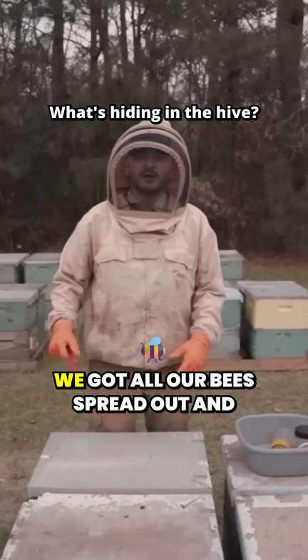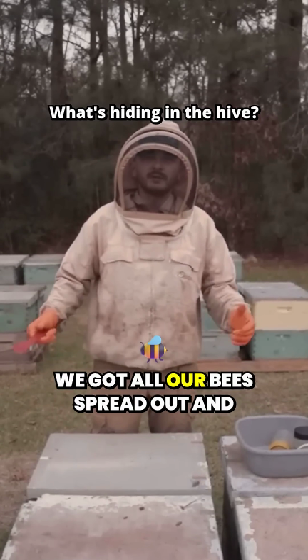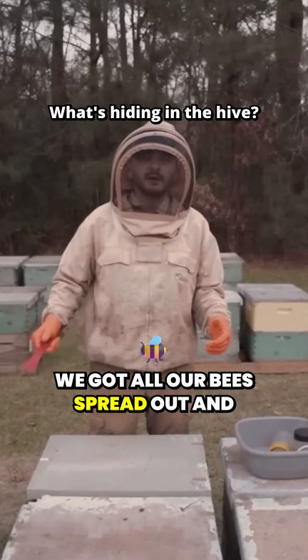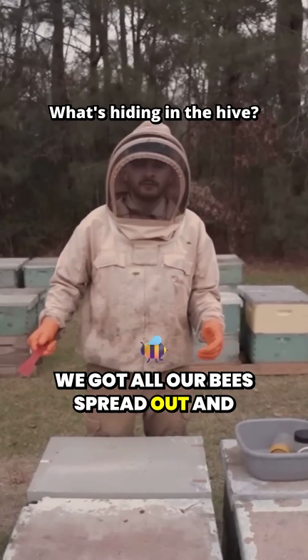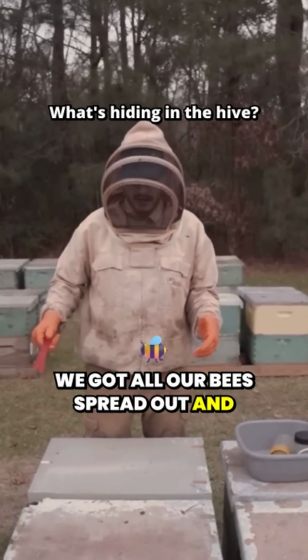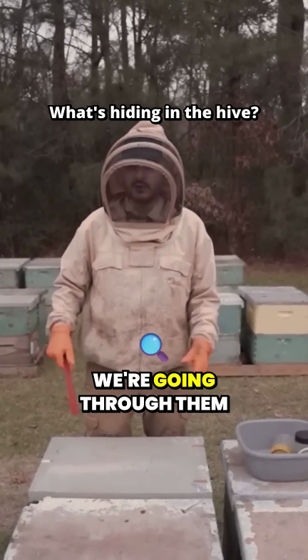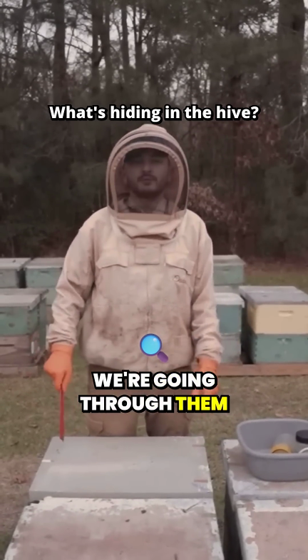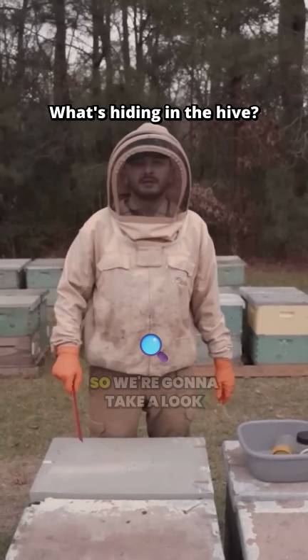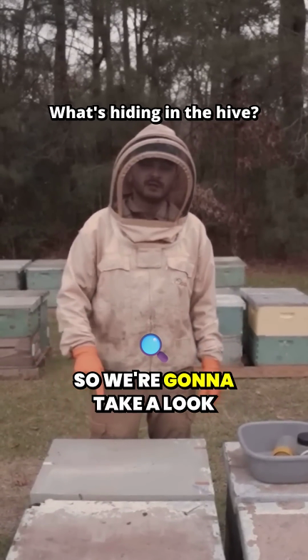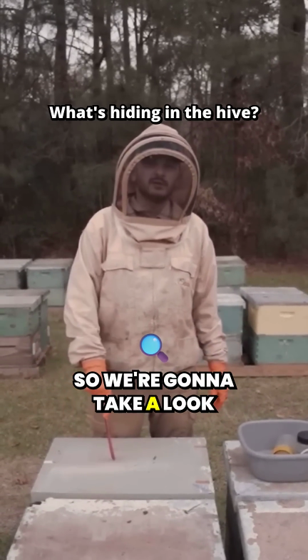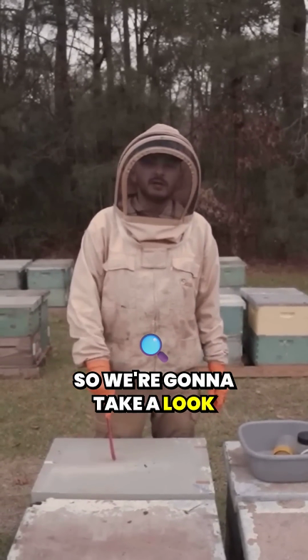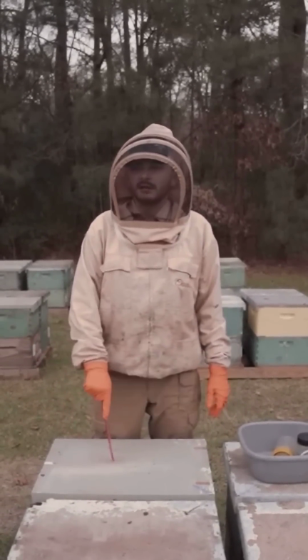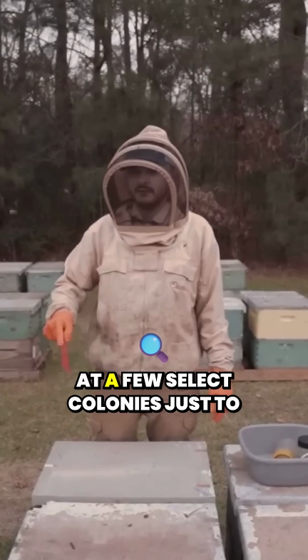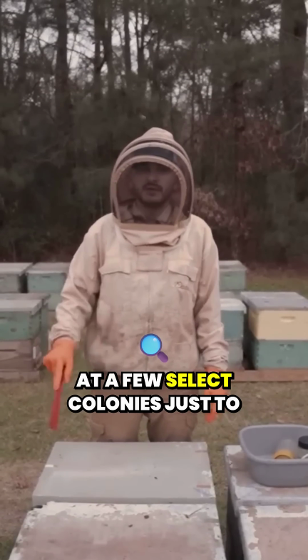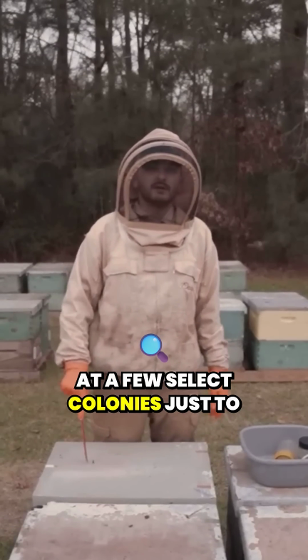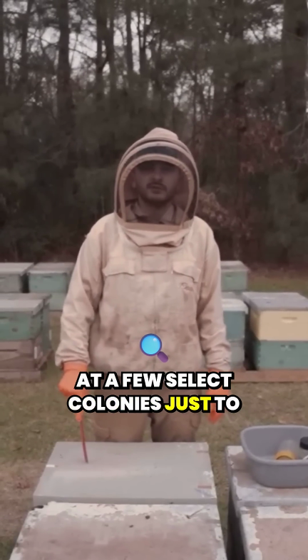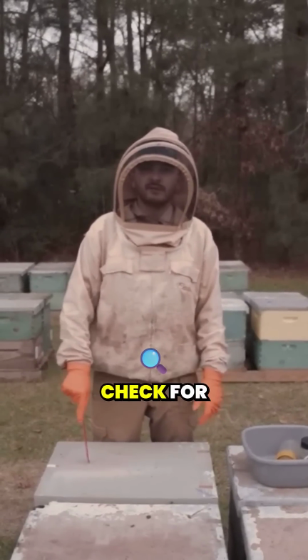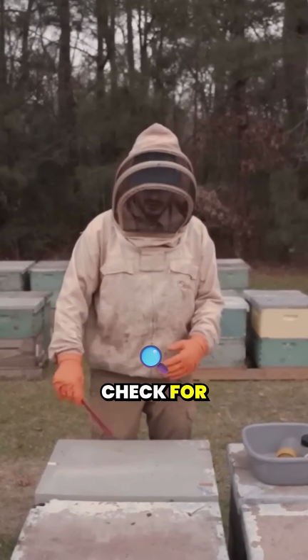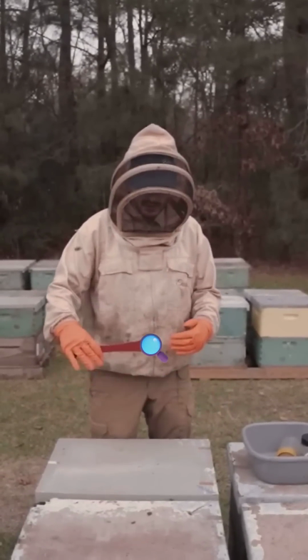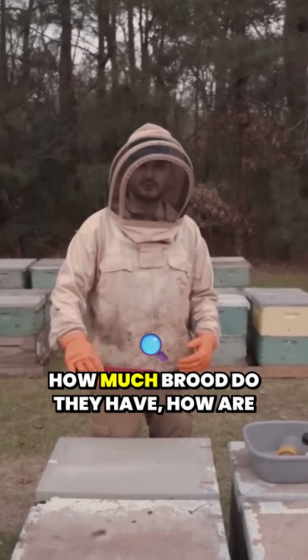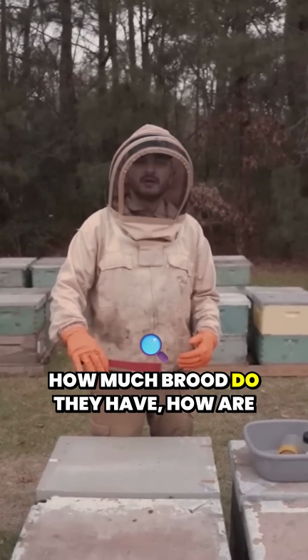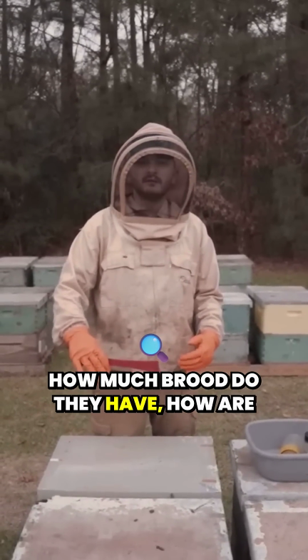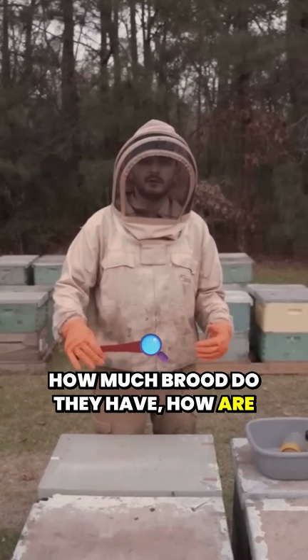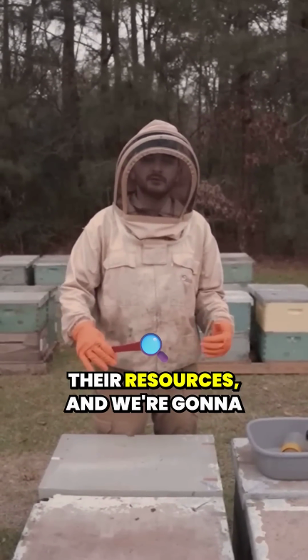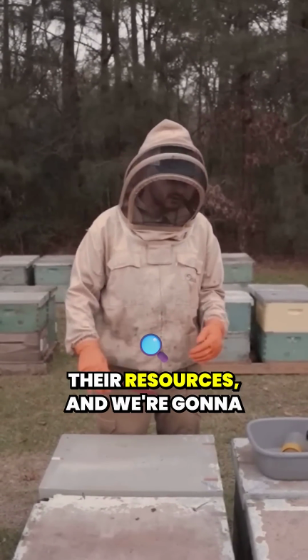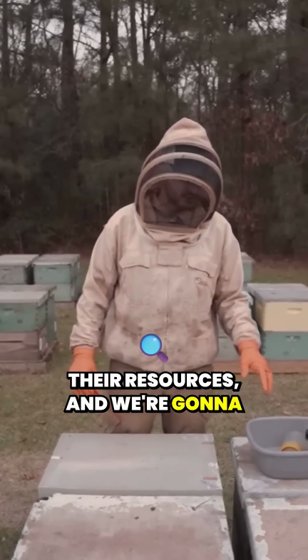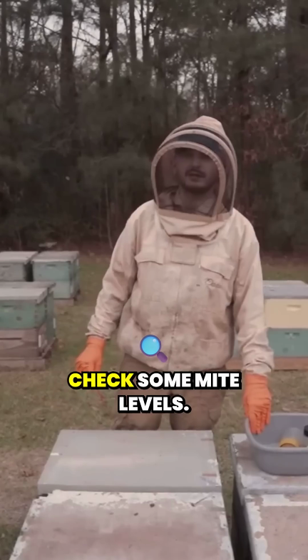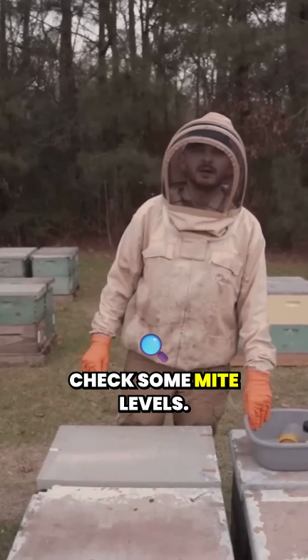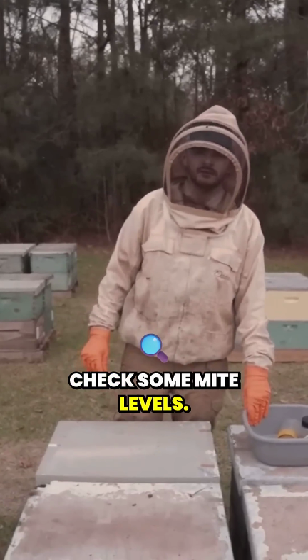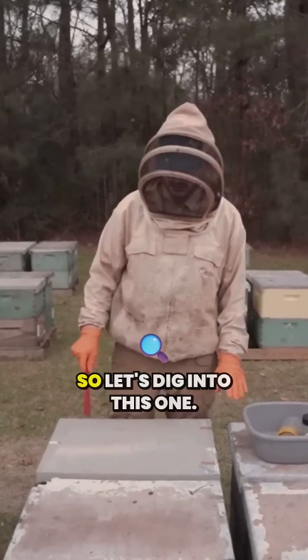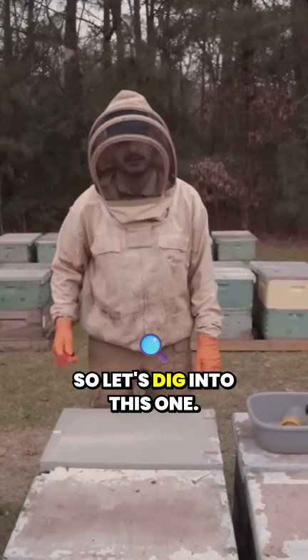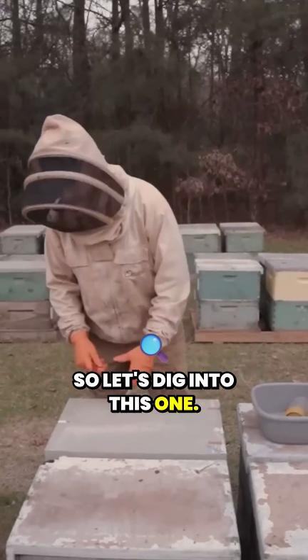We got all our bees spread out and we're going through them today. We're going to take a look at a few select colonies just to check for how much brood they have, how are their resources, and we're going to check some mite levels. So let's dig into this one.